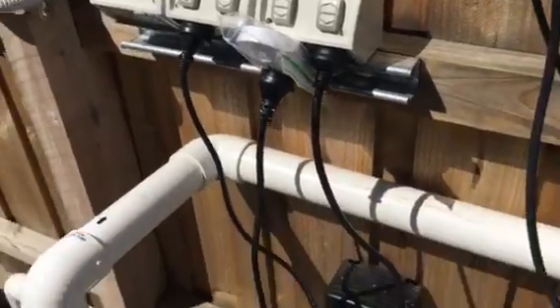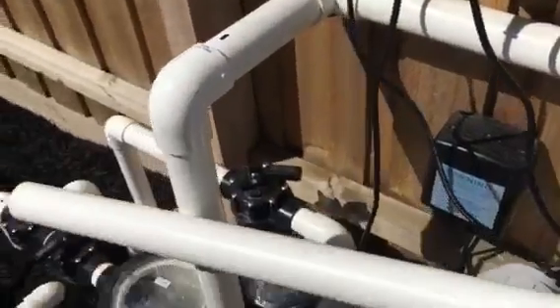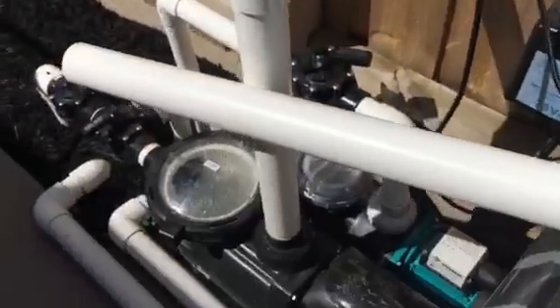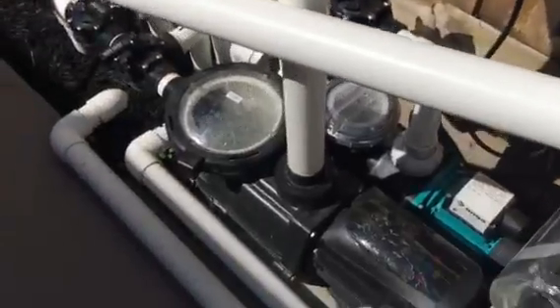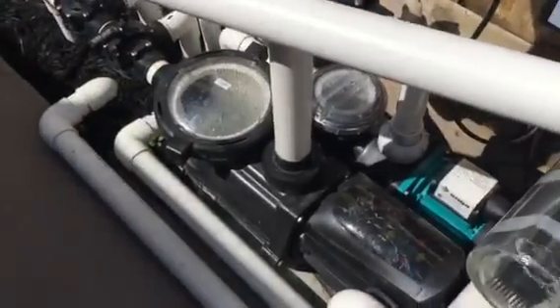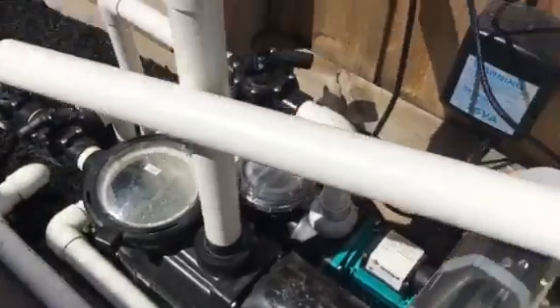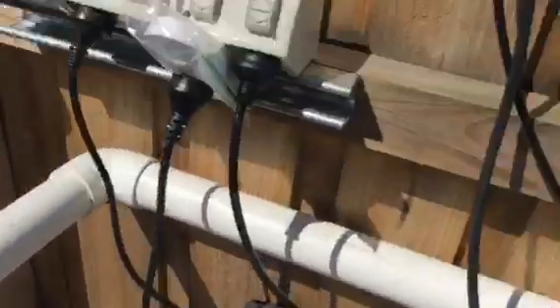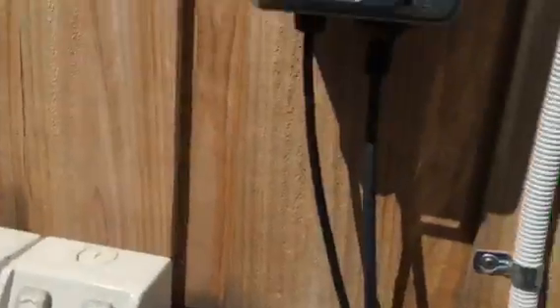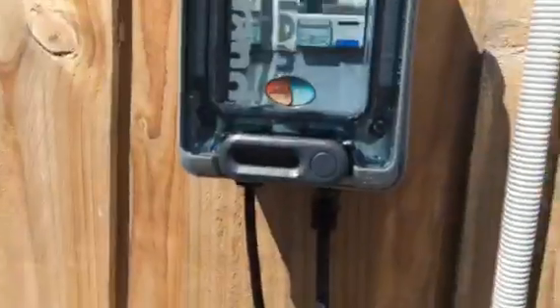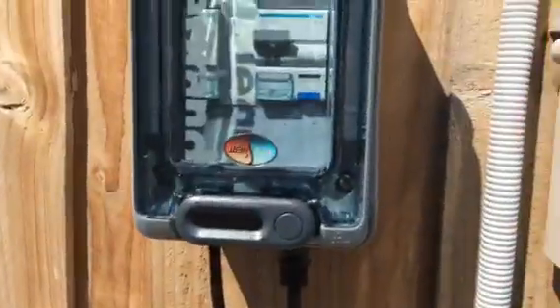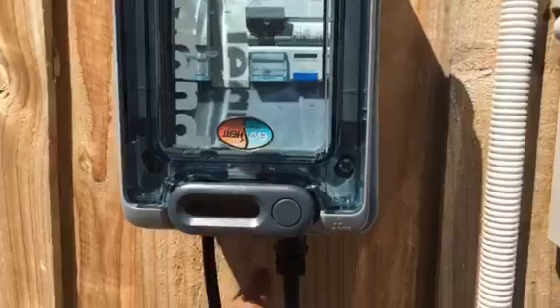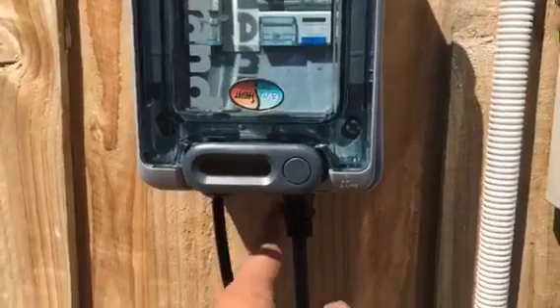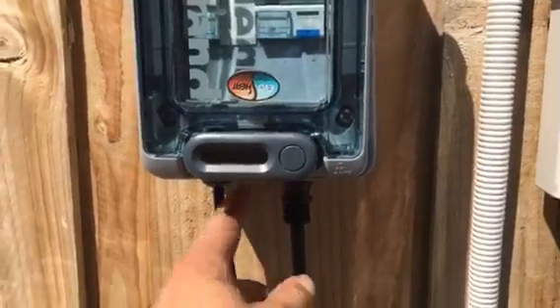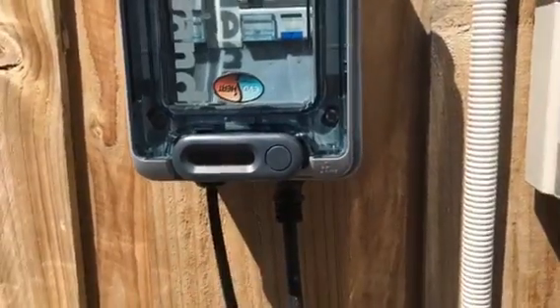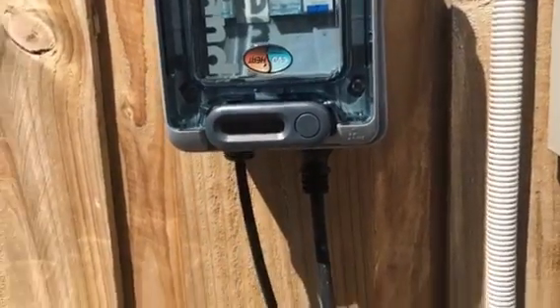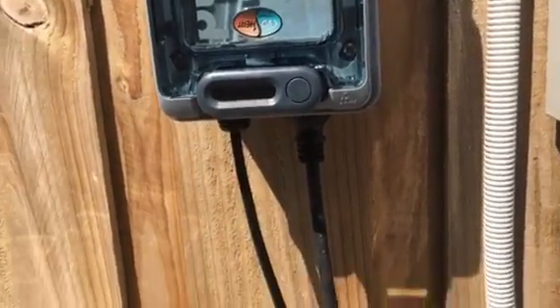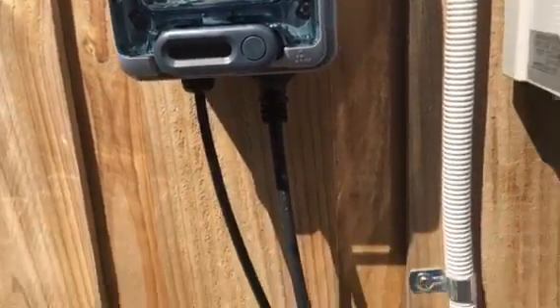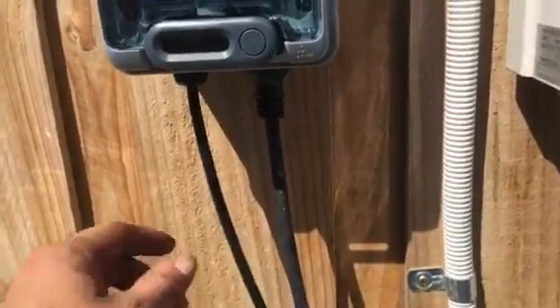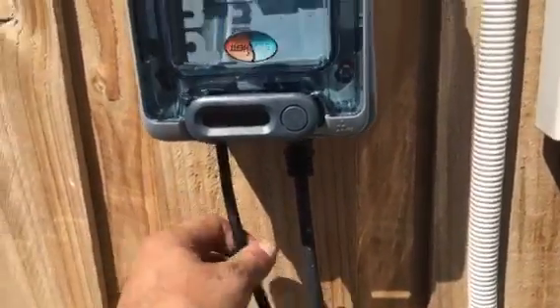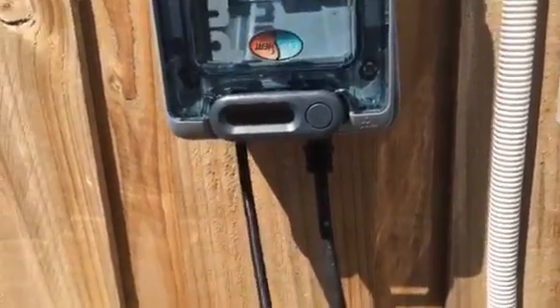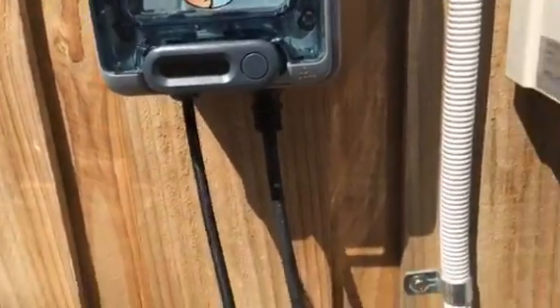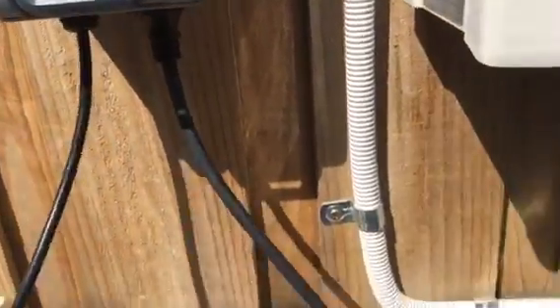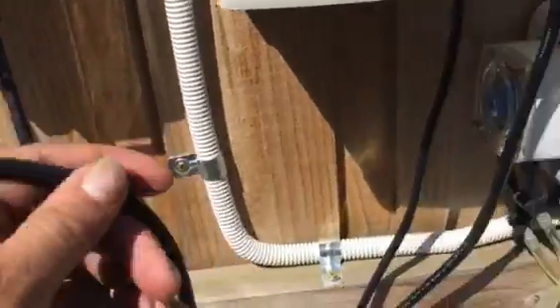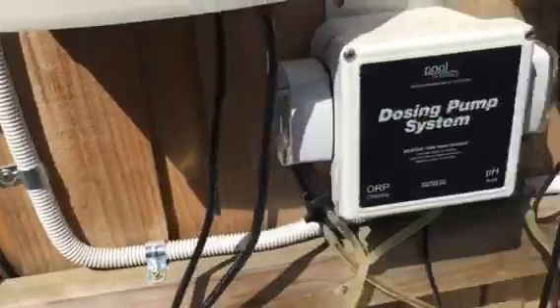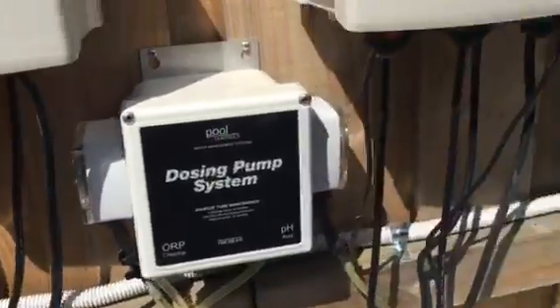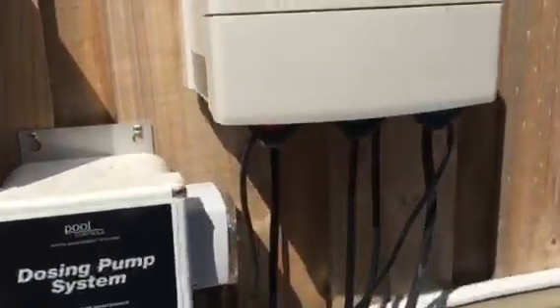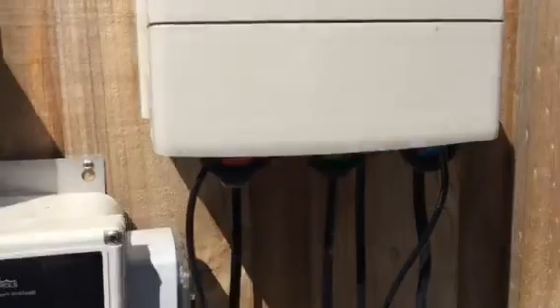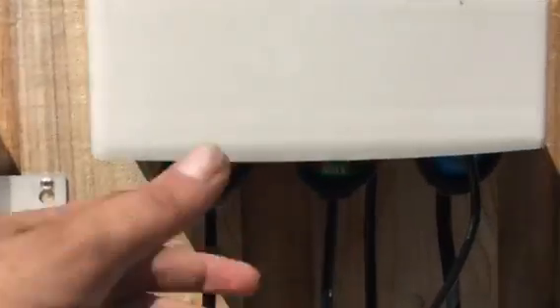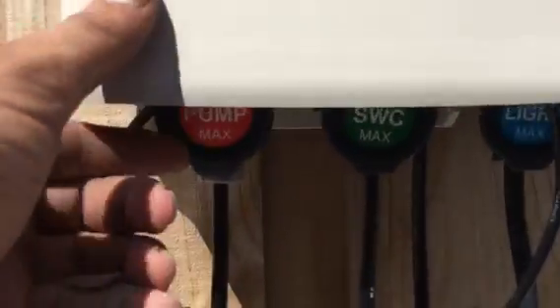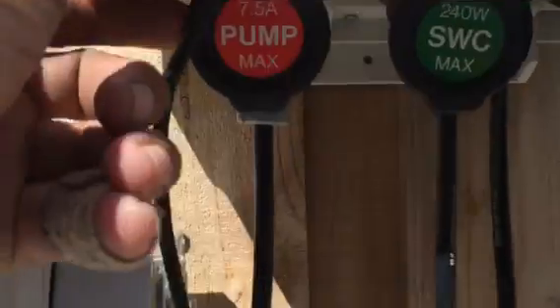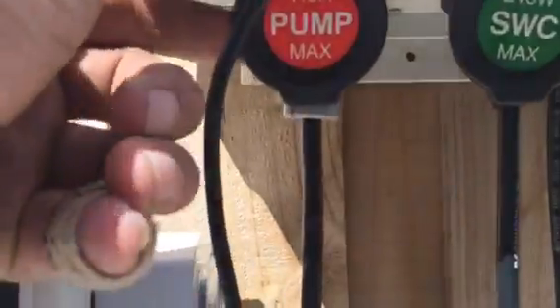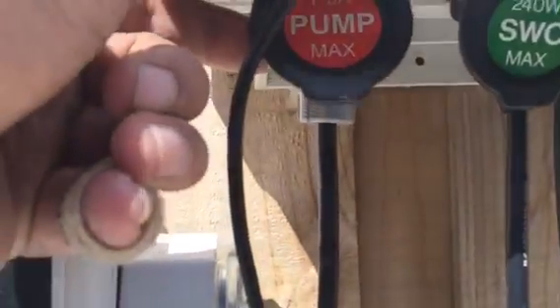Your variable speed pump will then plug into the J-Box at the bottom here and then your J-Box also has a cable which runs into the pump section on the Gemini.